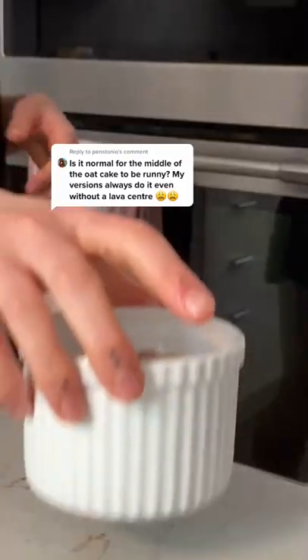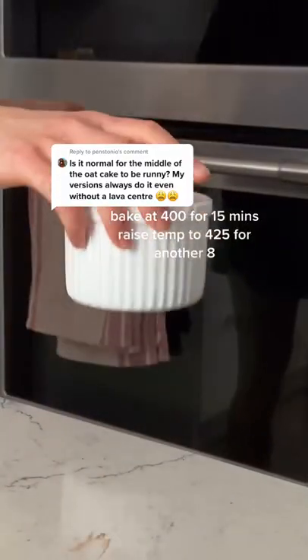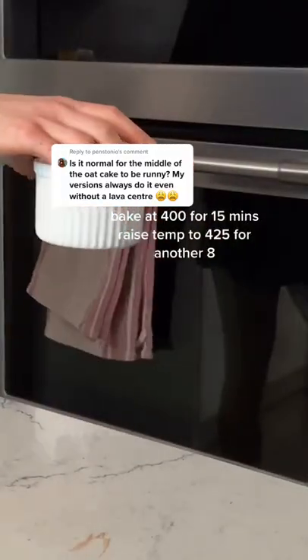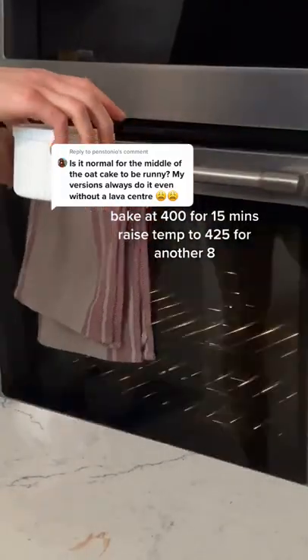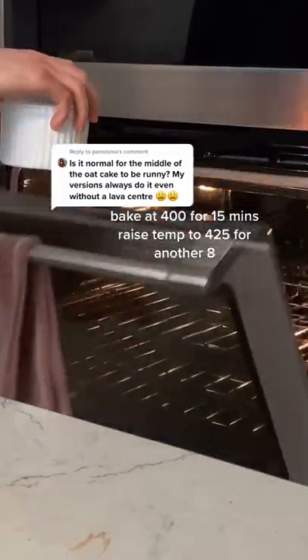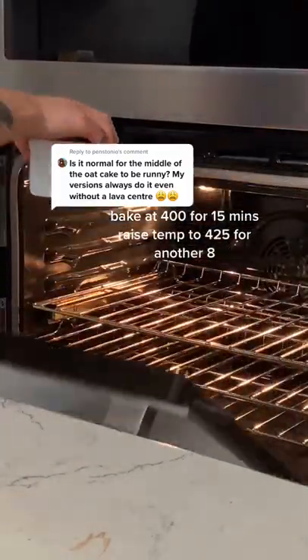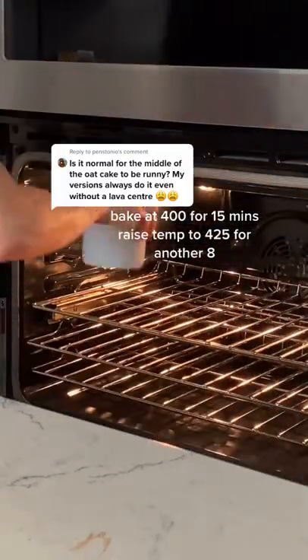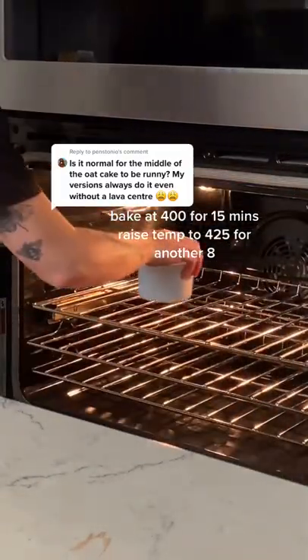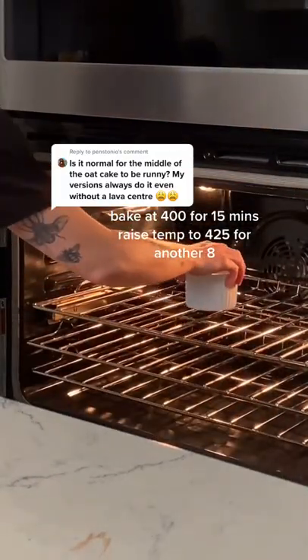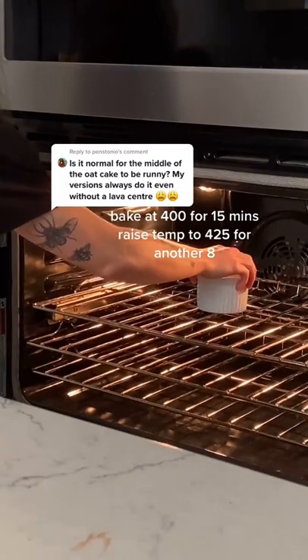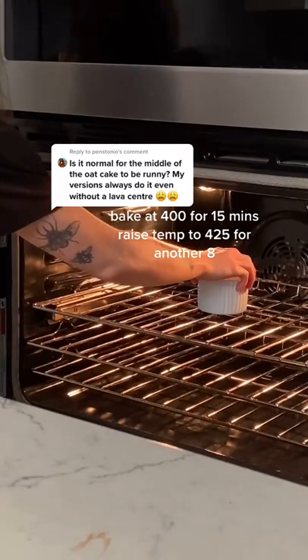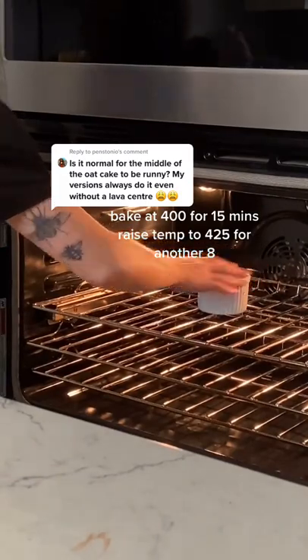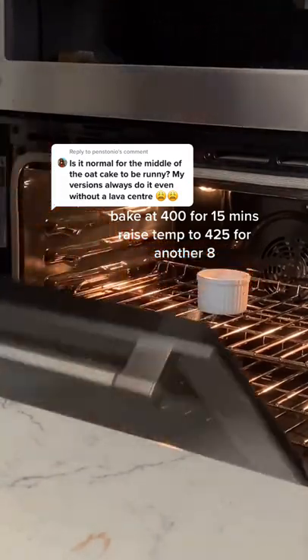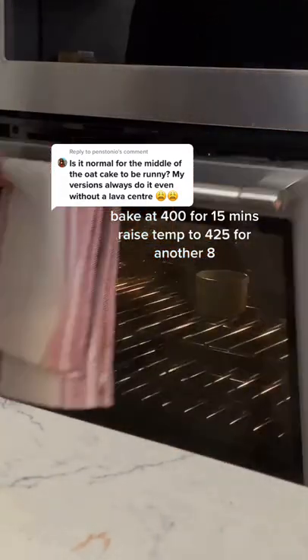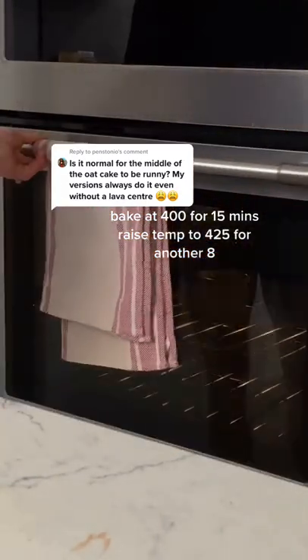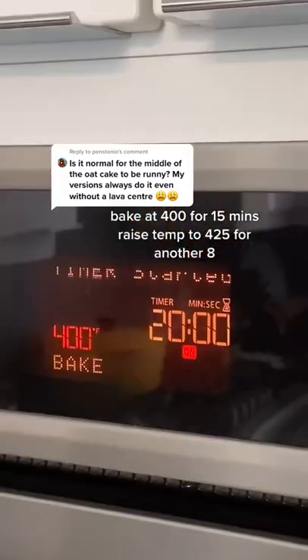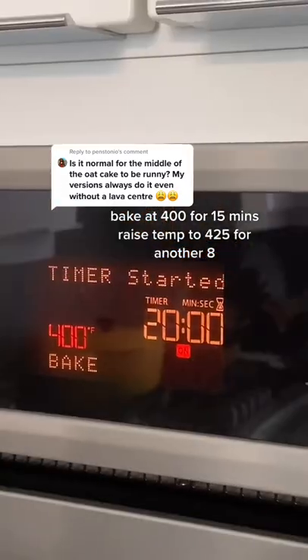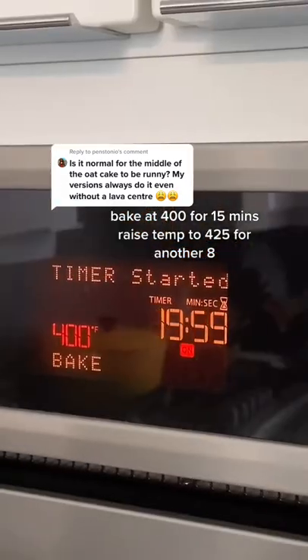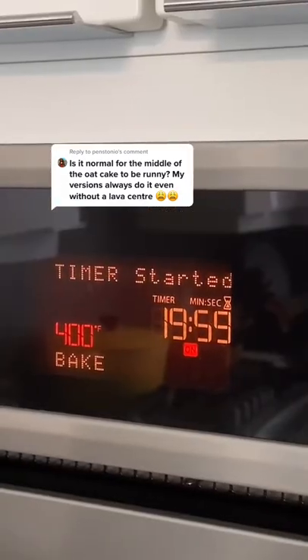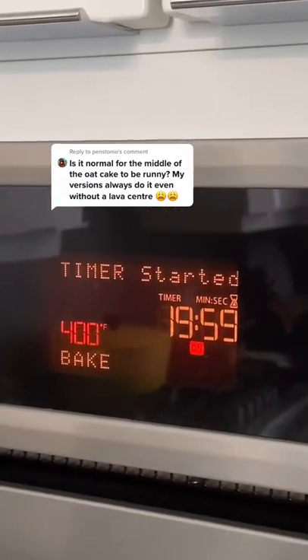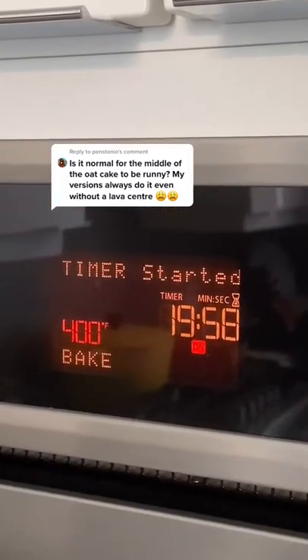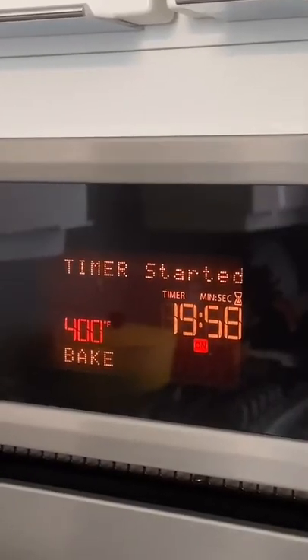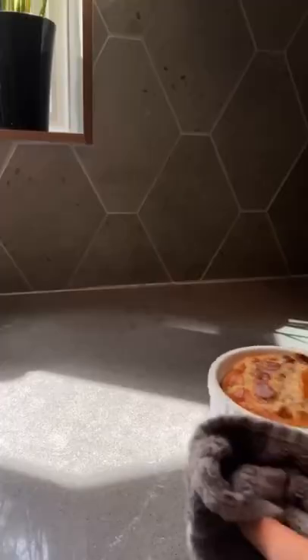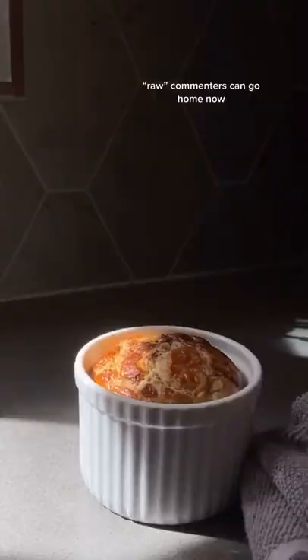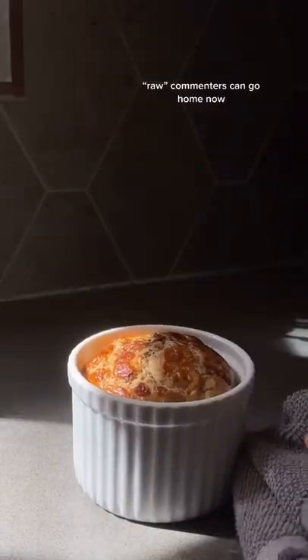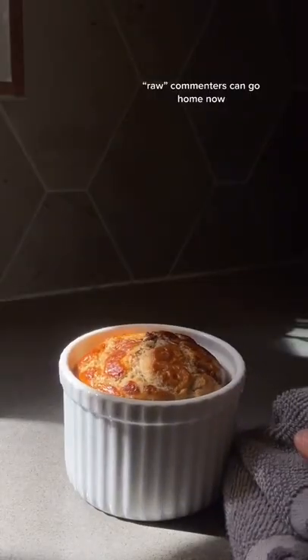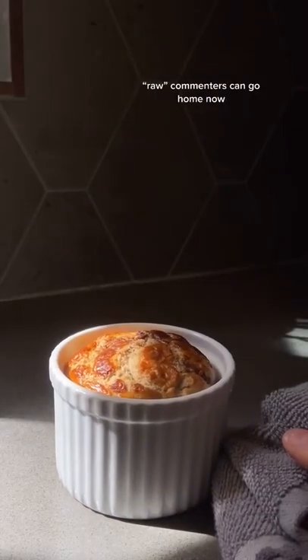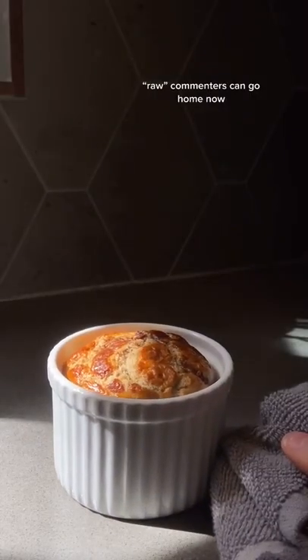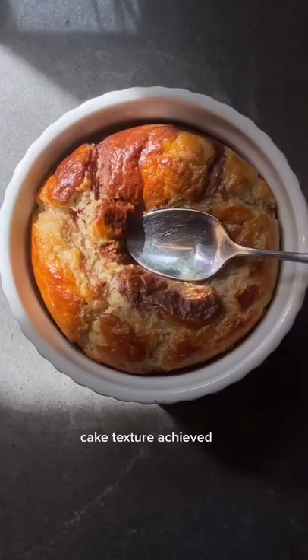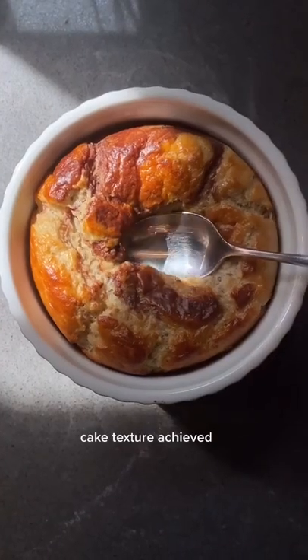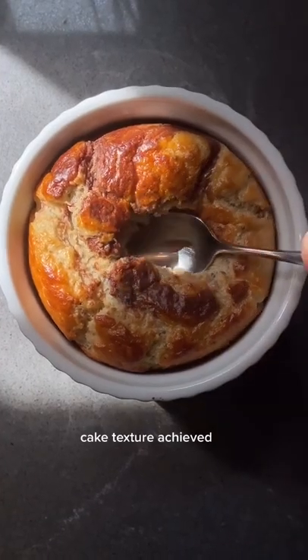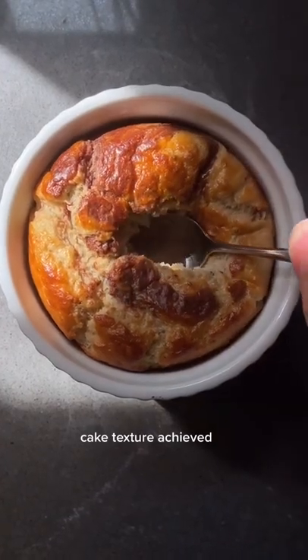Bake at 400 for 15 minutes, then raise to 425 for another 8. Raw commenters can go home now — cake texture achieved!